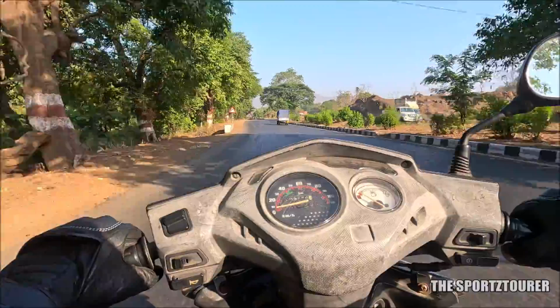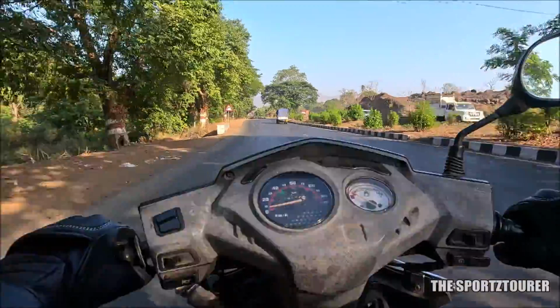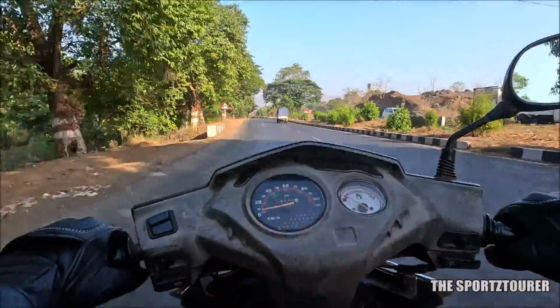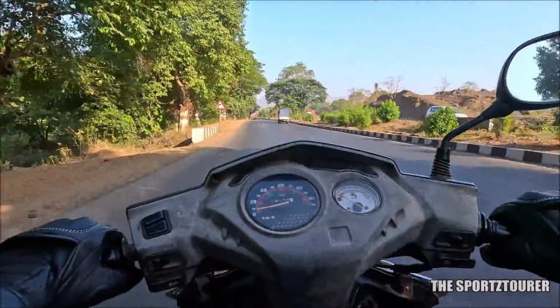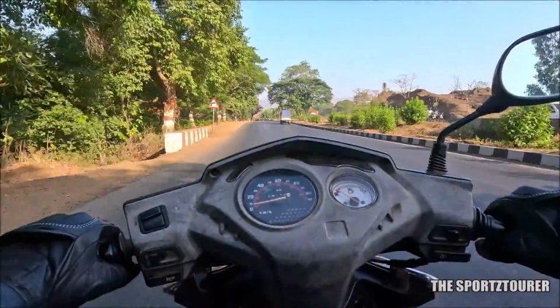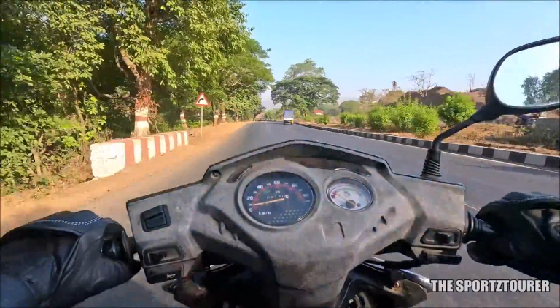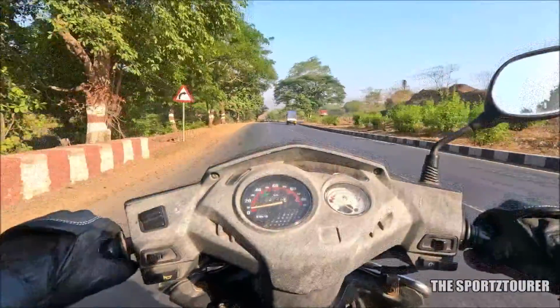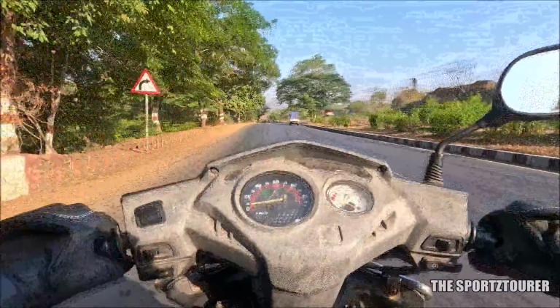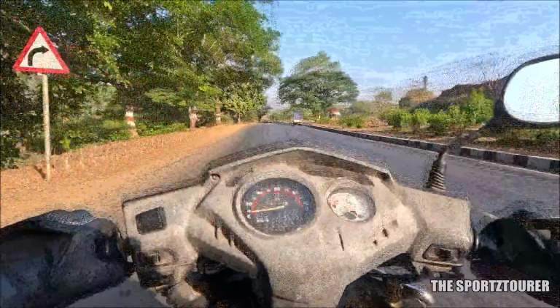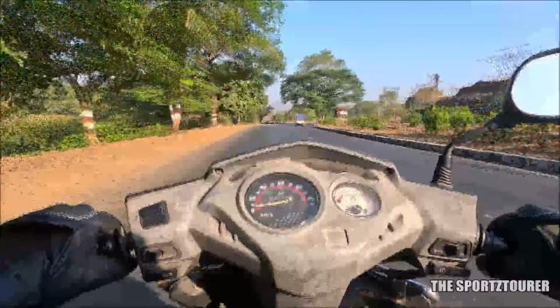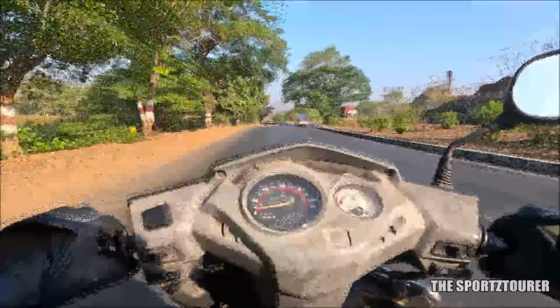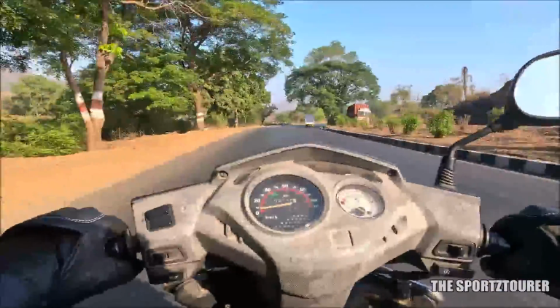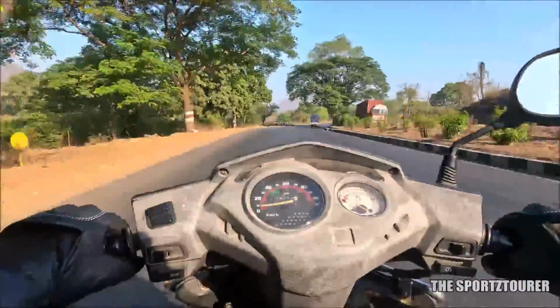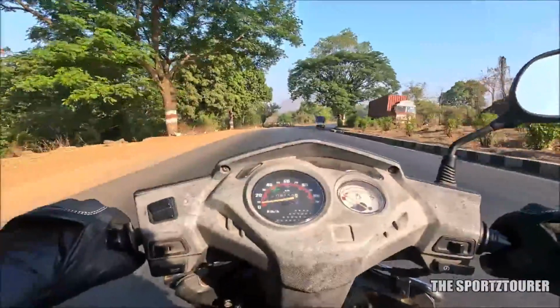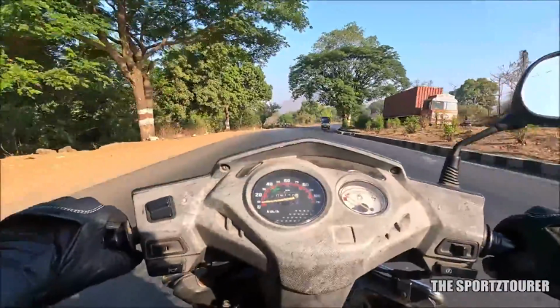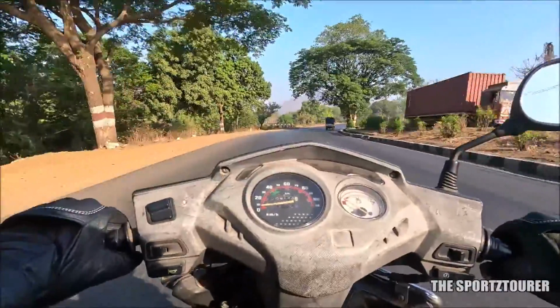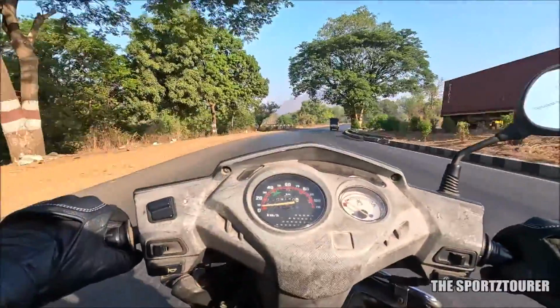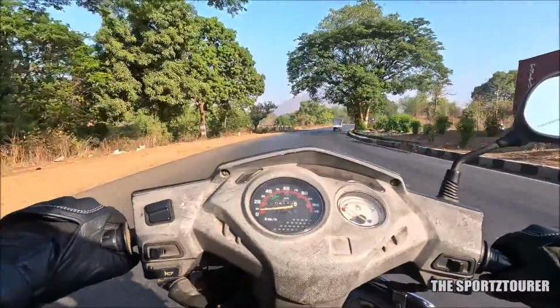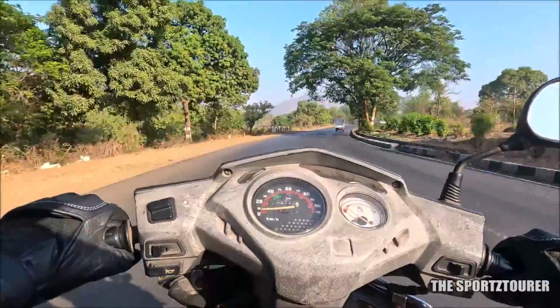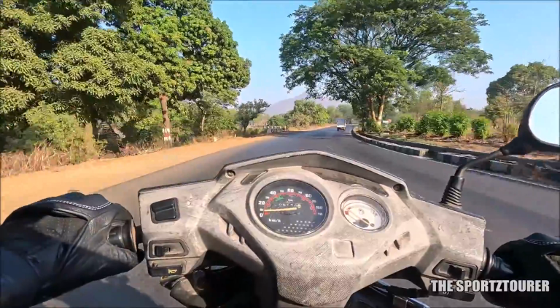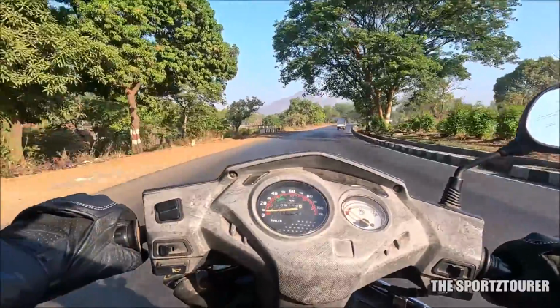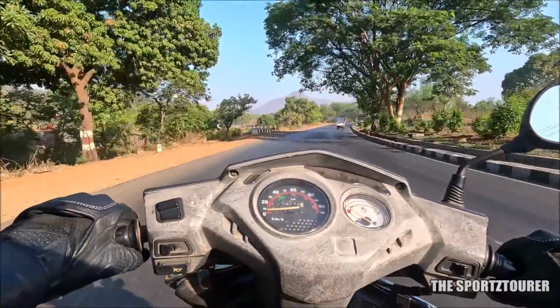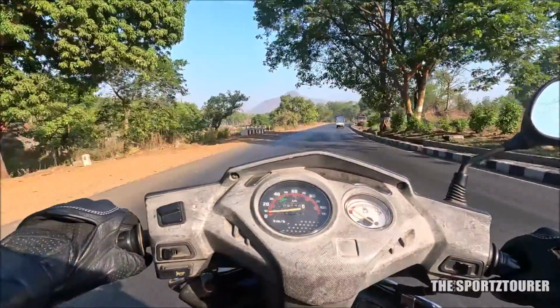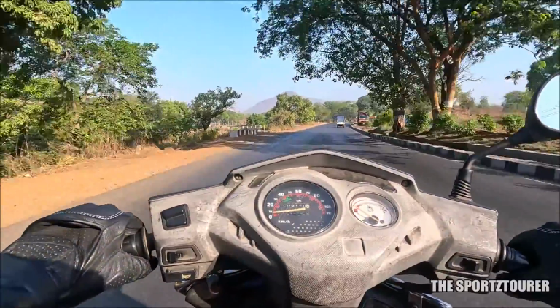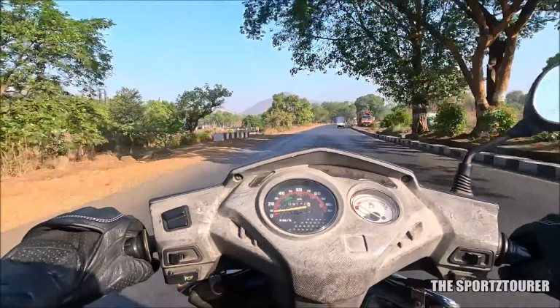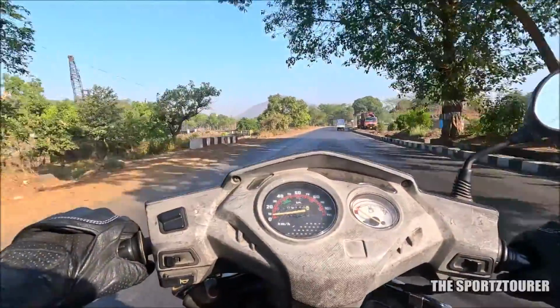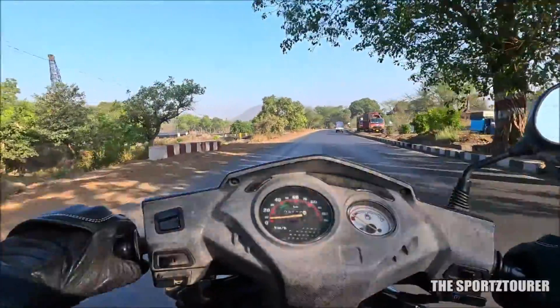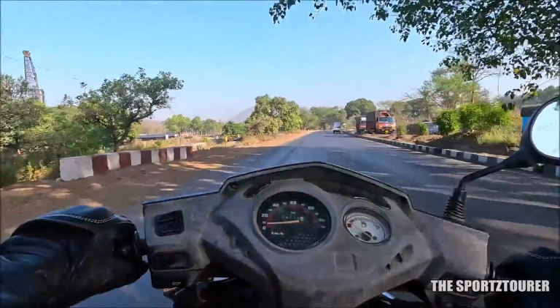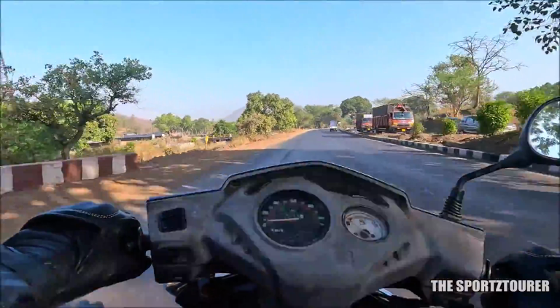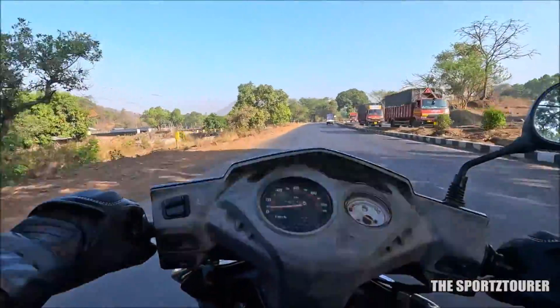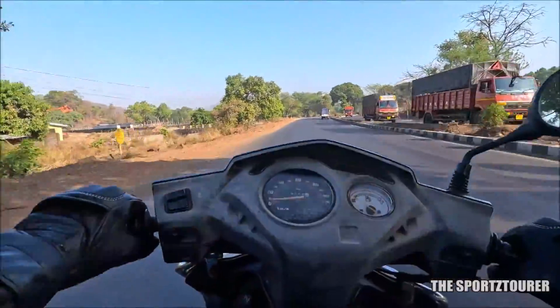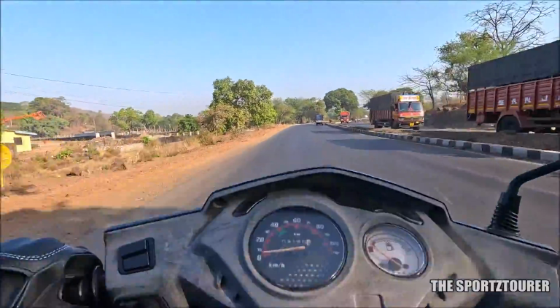Having said that, you do feel some resistance after continuously riding at 60km per hour, where the highway efficiency easily touched 46-48km per litre in our cases.